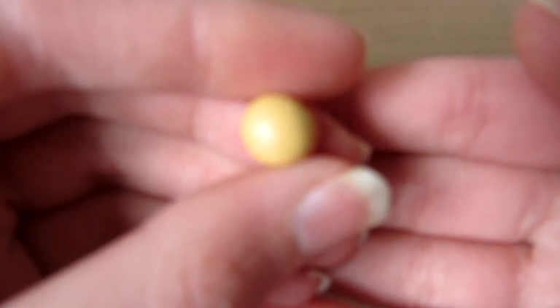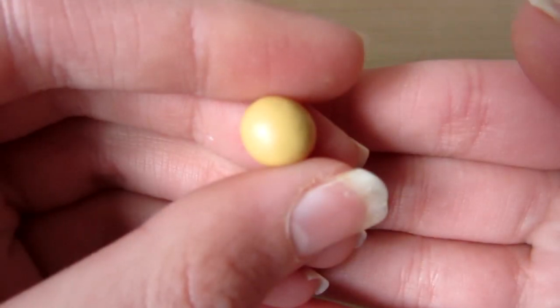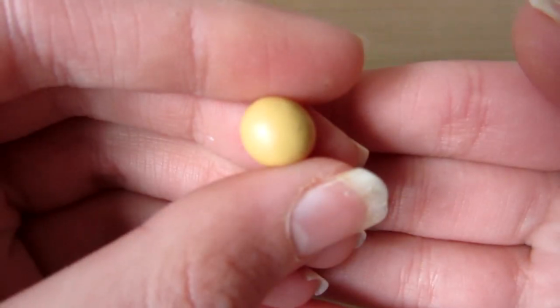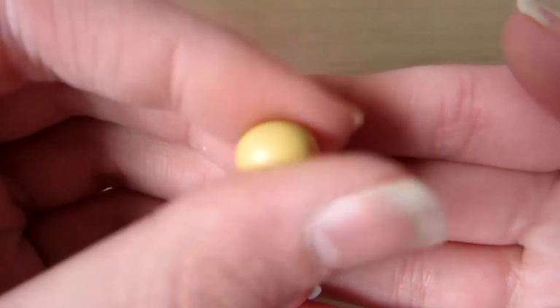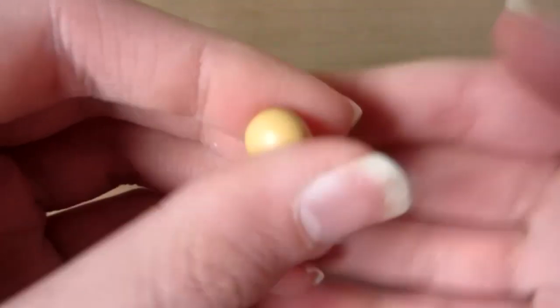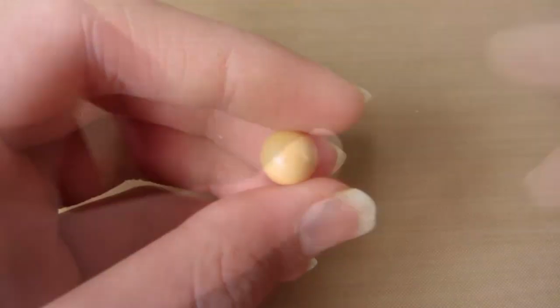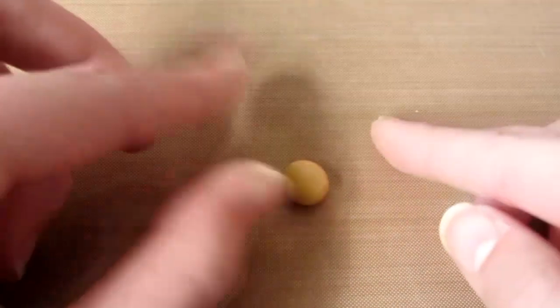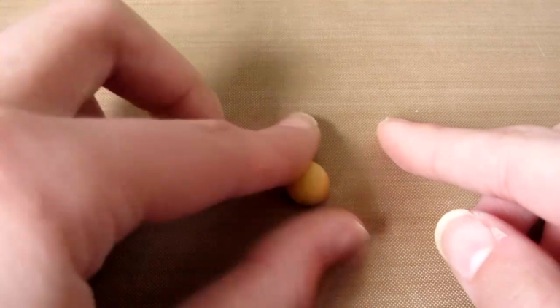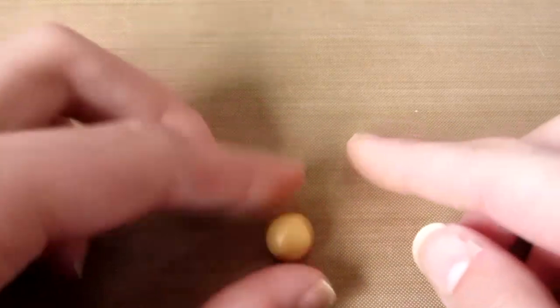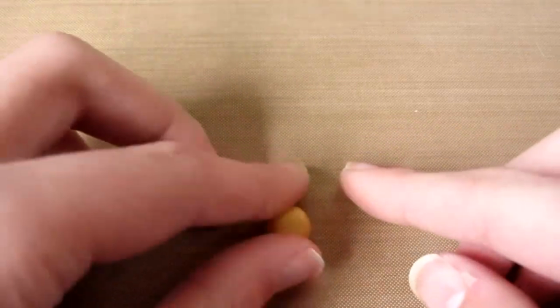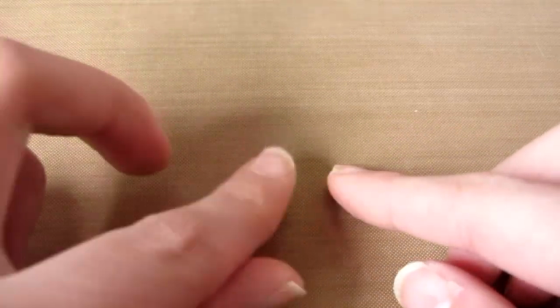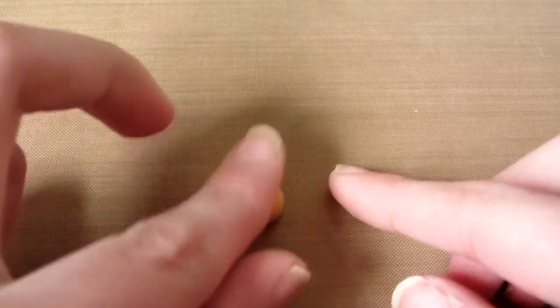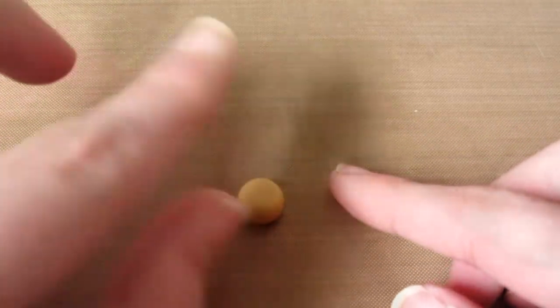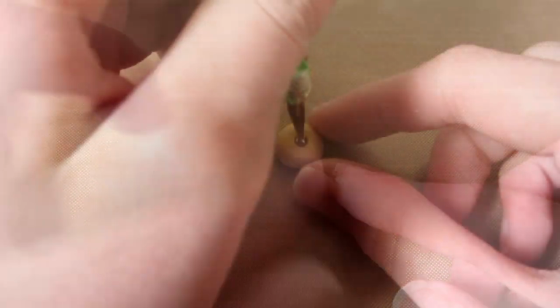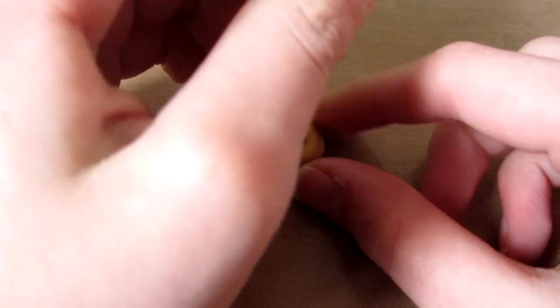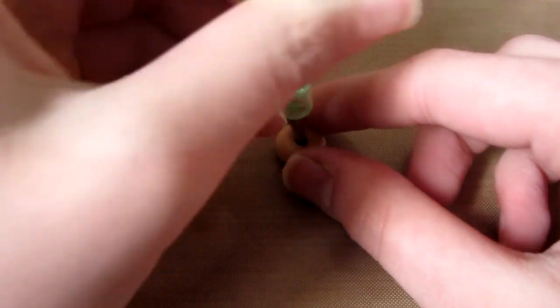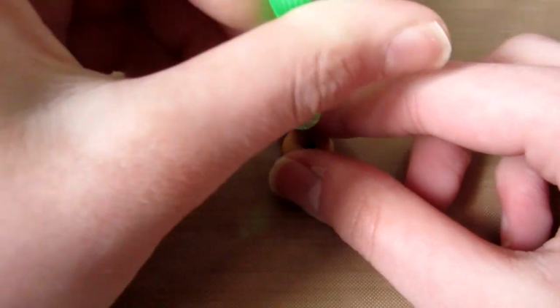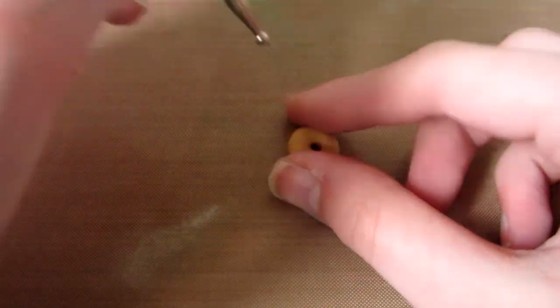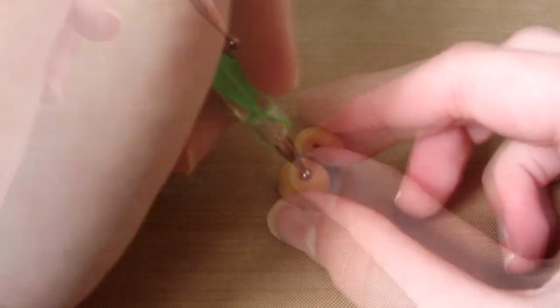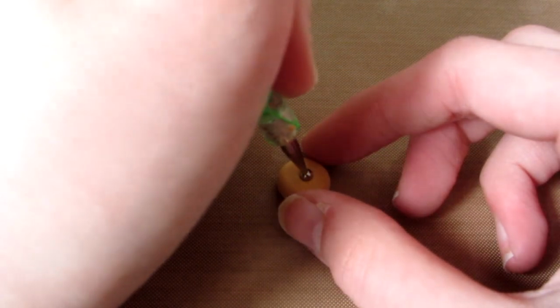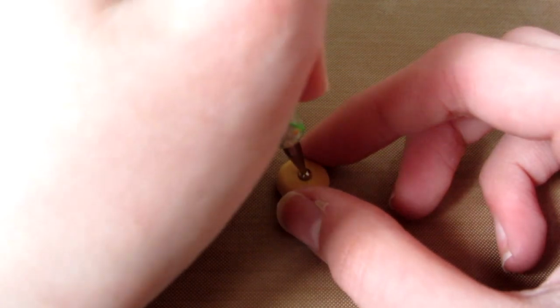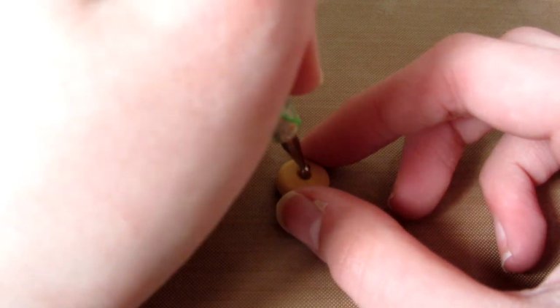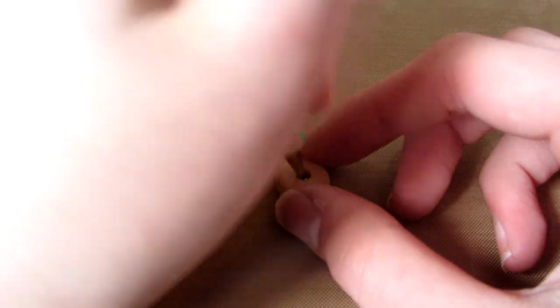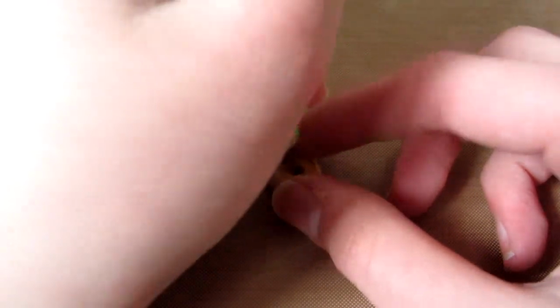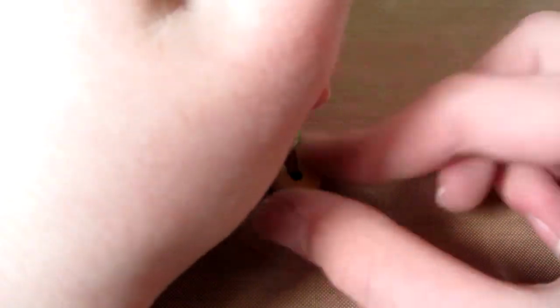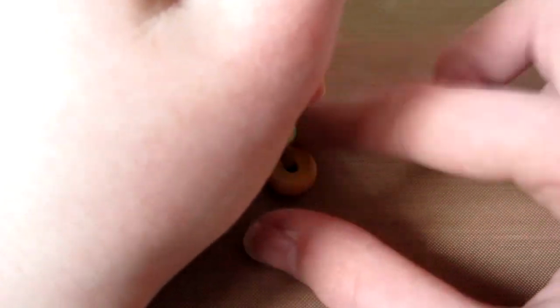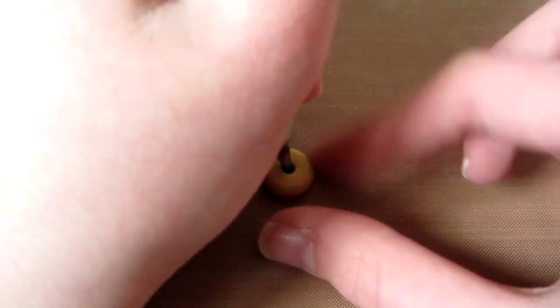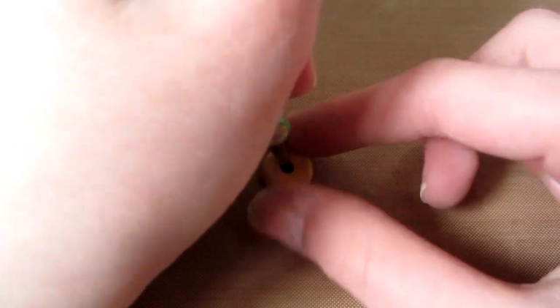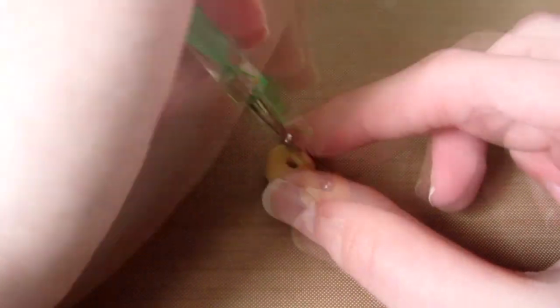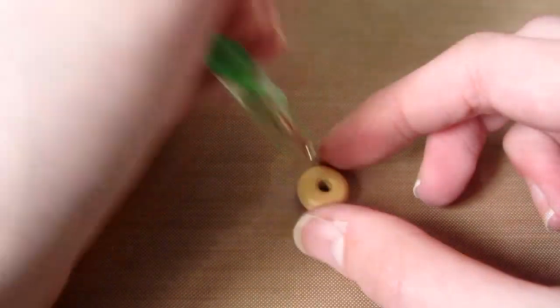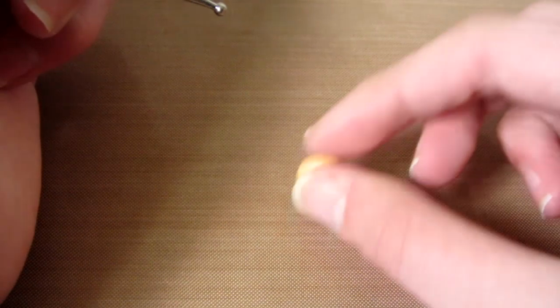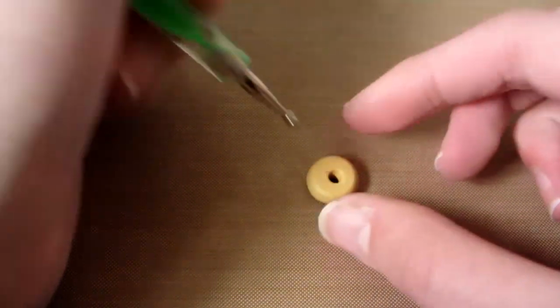First you need to take some ikru or tan coloured clay and flatten it slightly. Then you want to take a ball tool and poke a hole in the middle, and you can smooth out the edges slightly so it looks a bit more realistic.